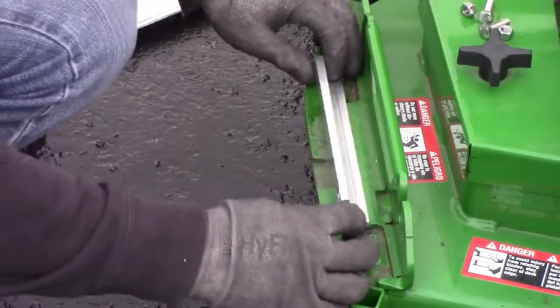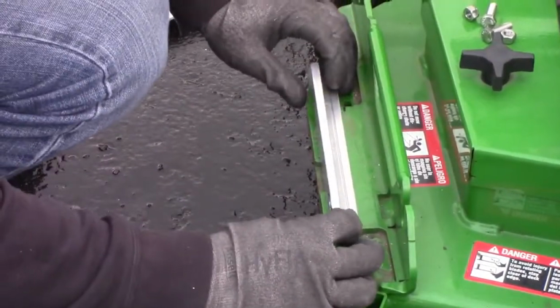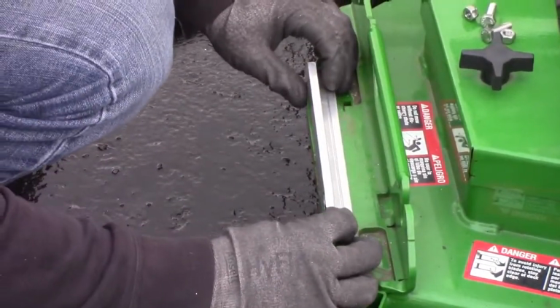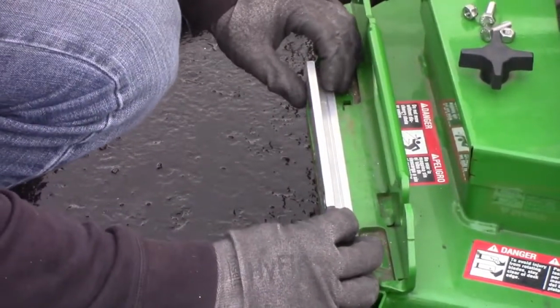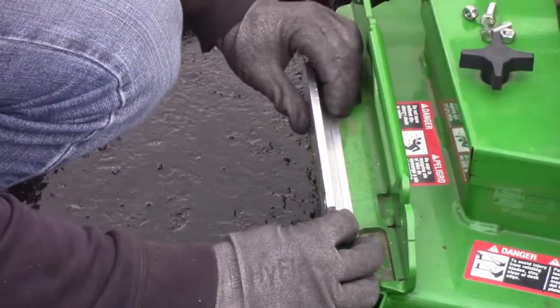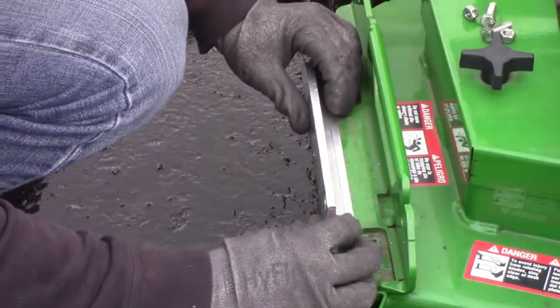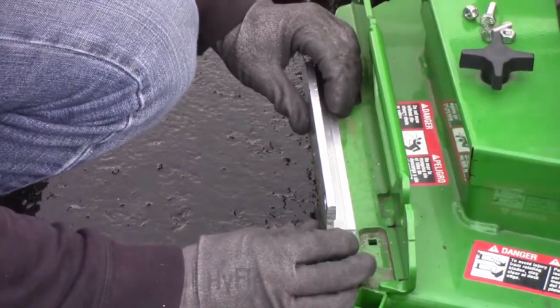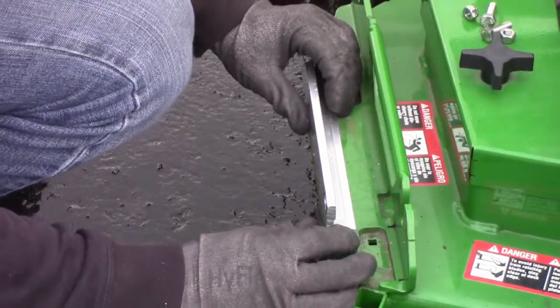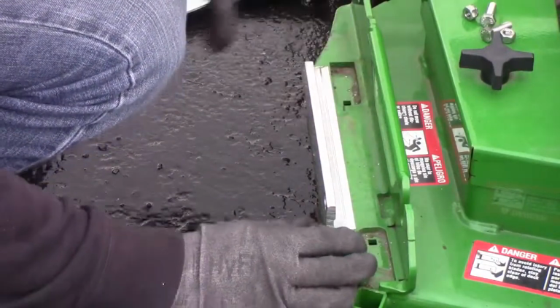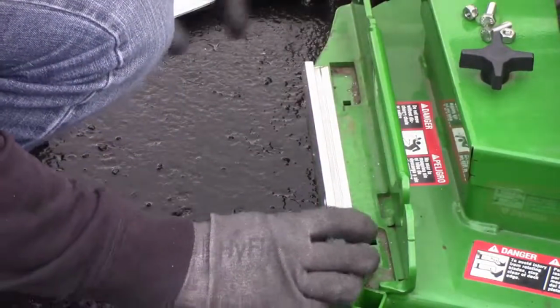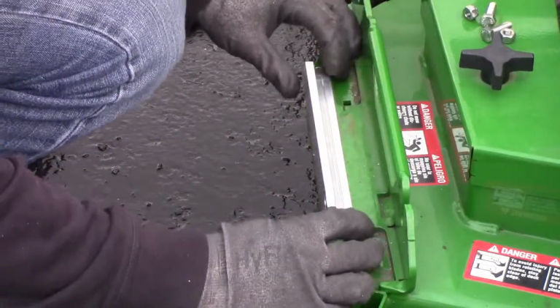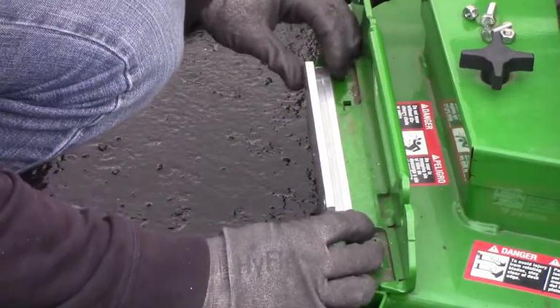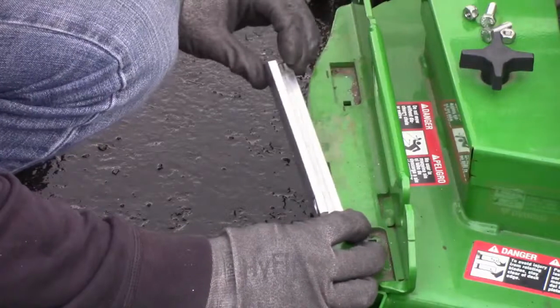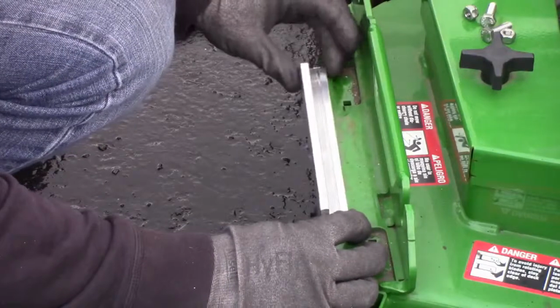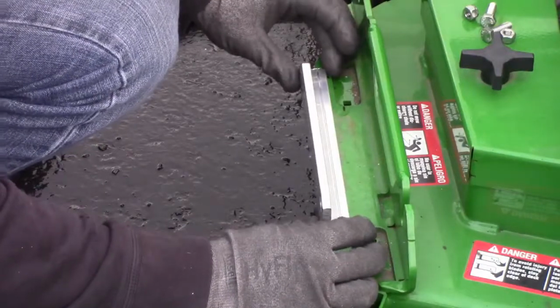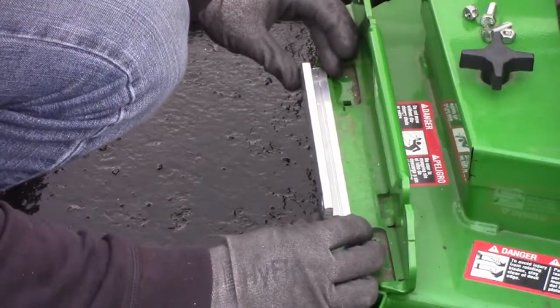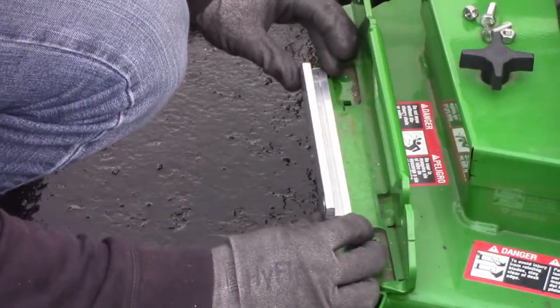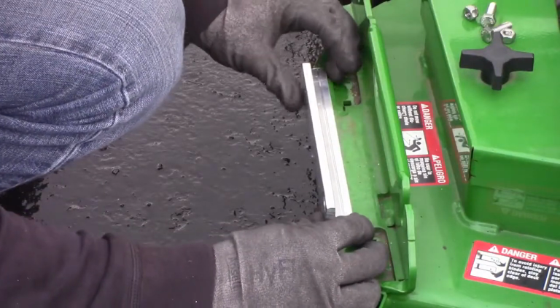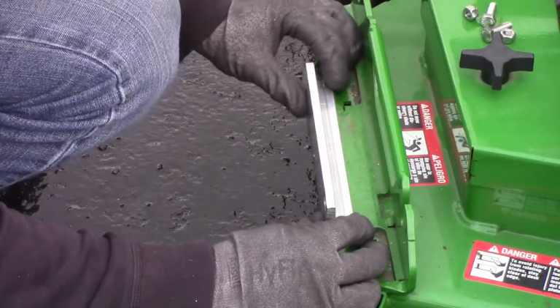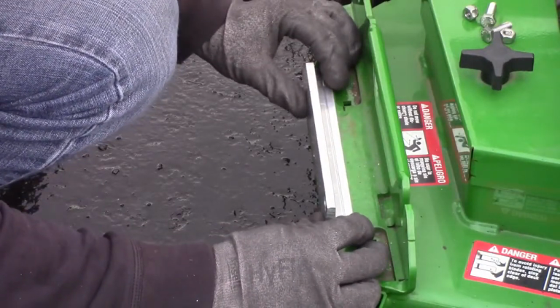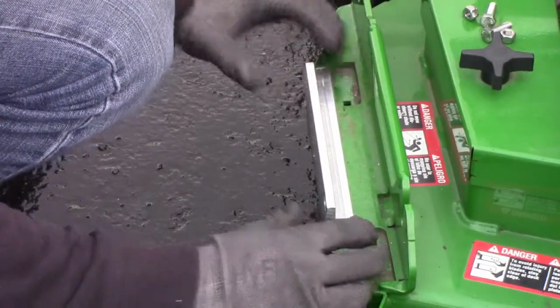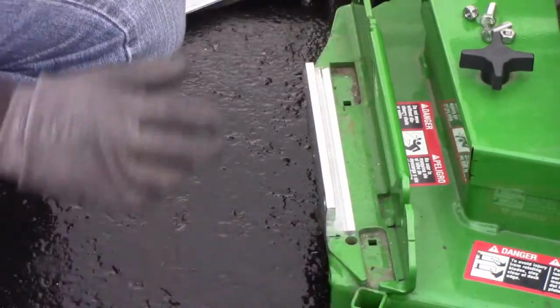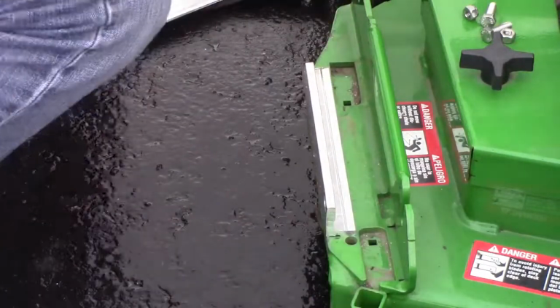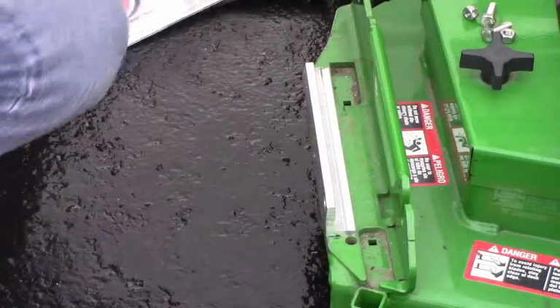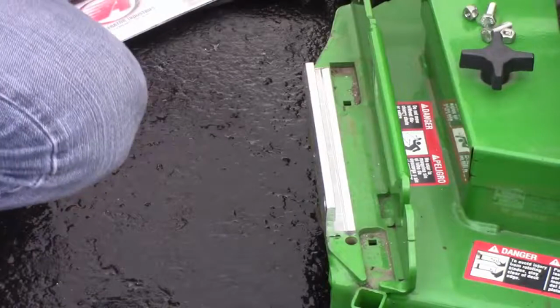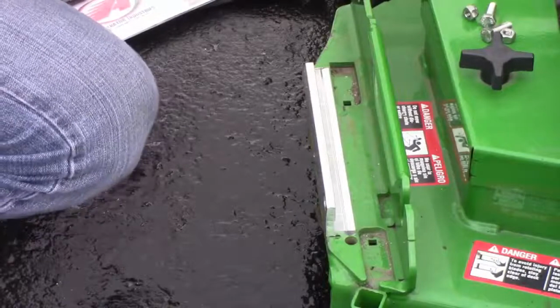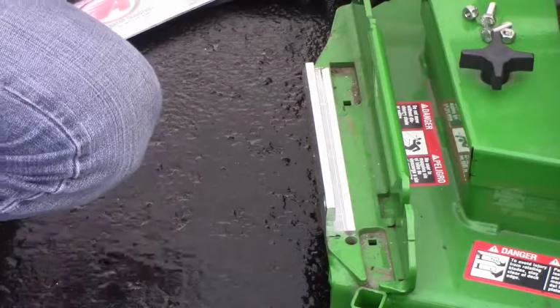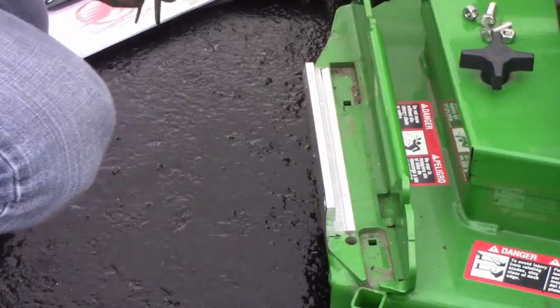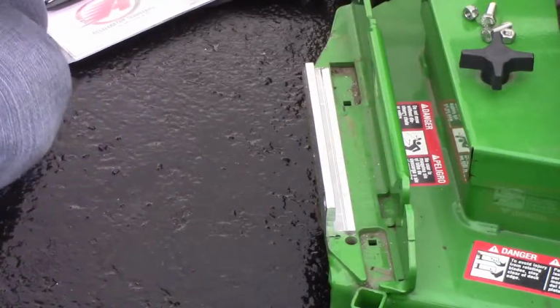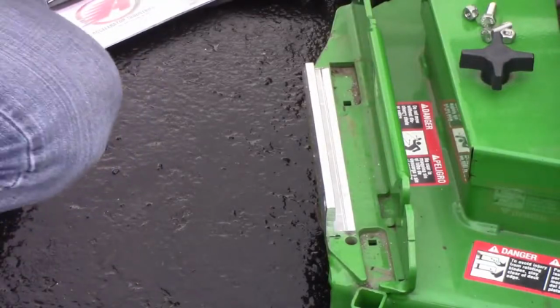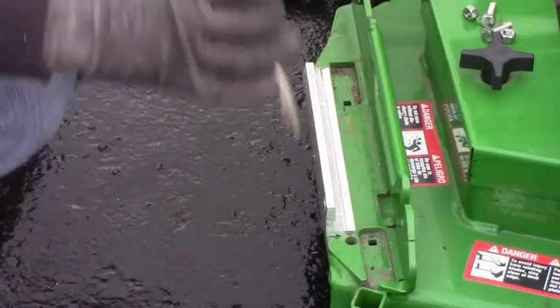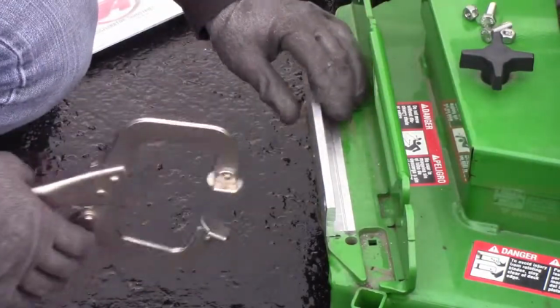Line the bracket up to your marks. Use your C-clamp to secure it into place.